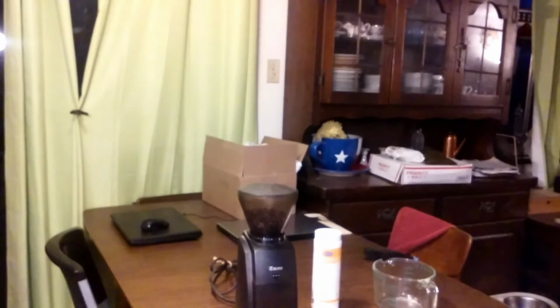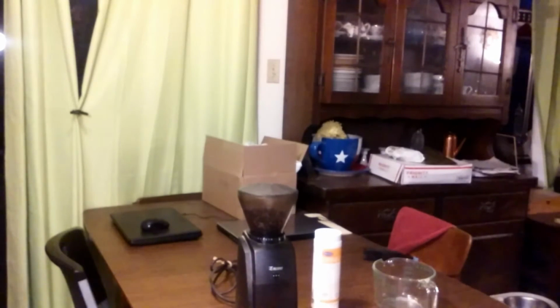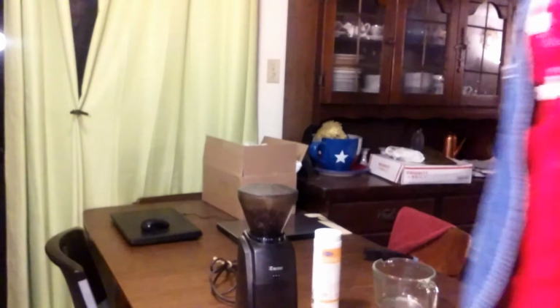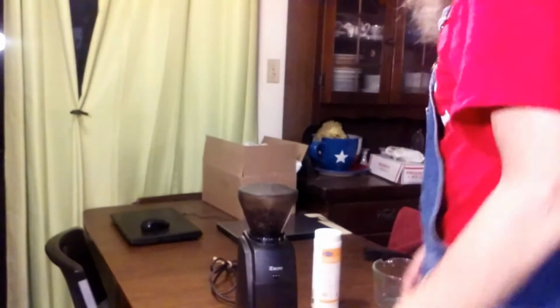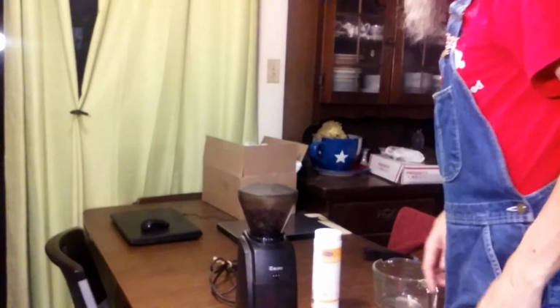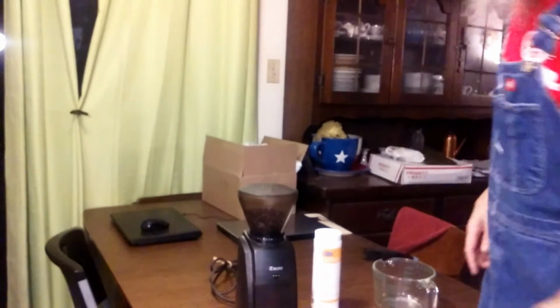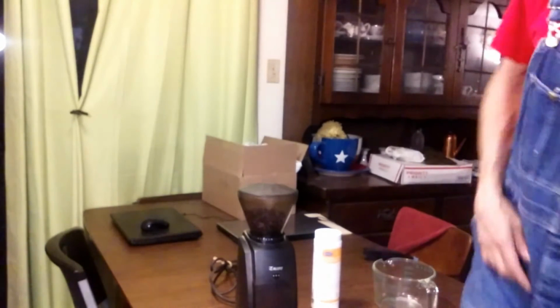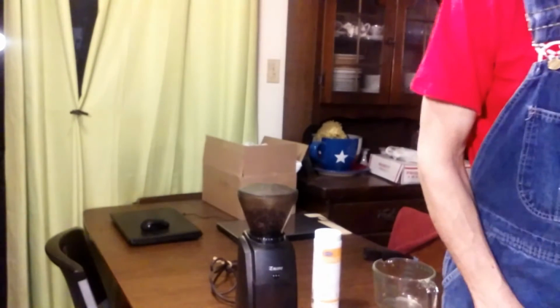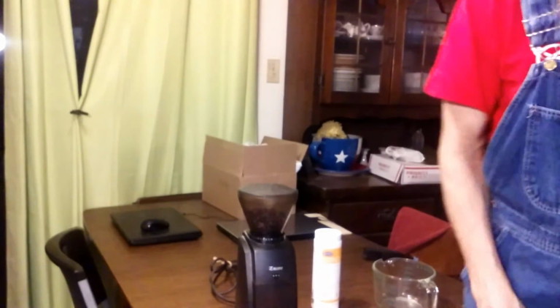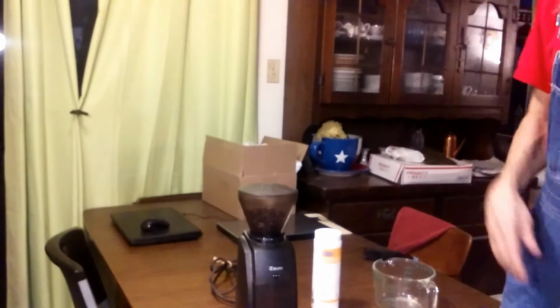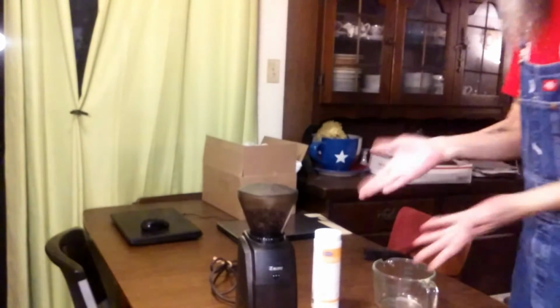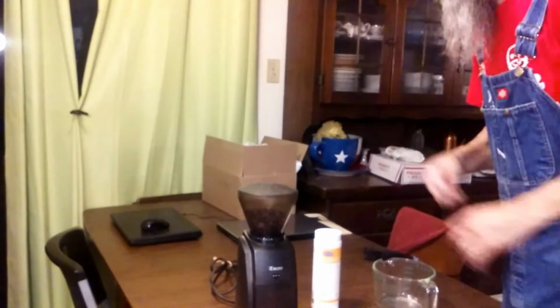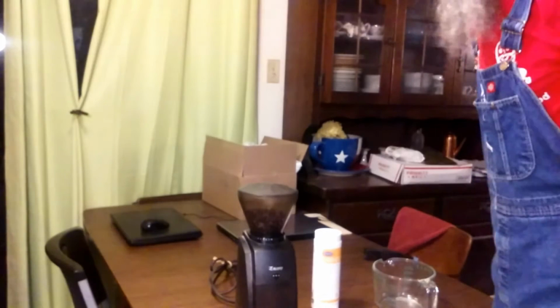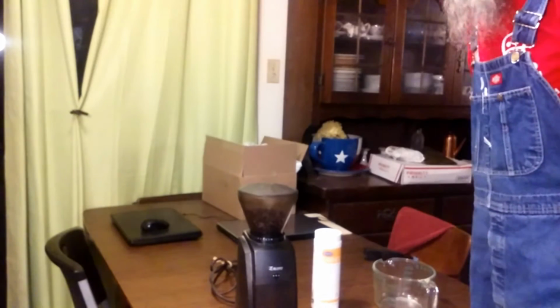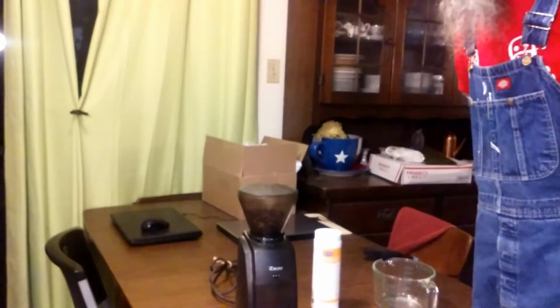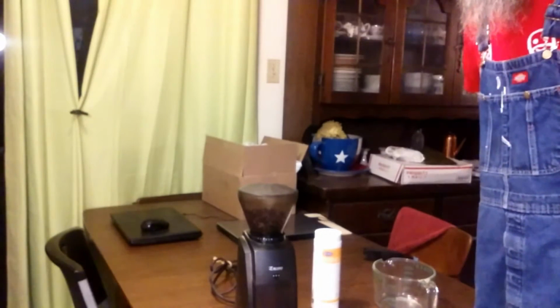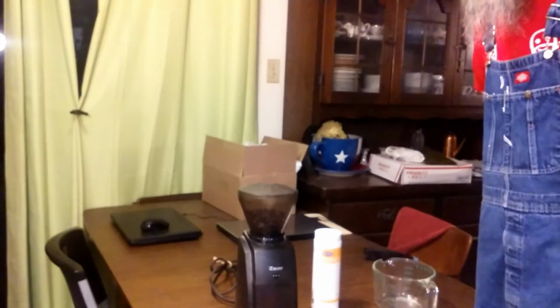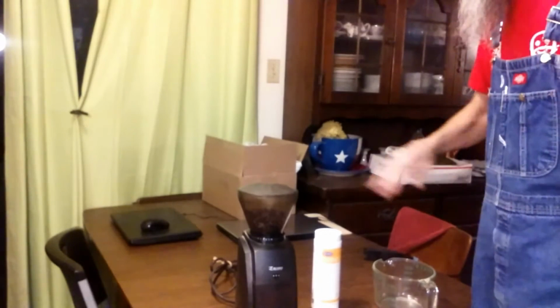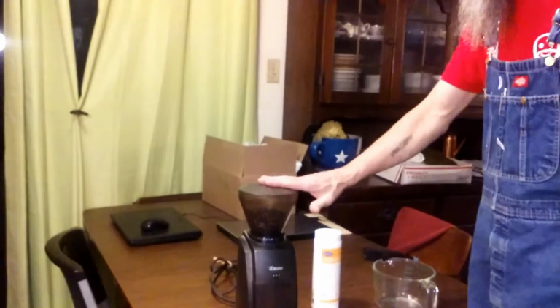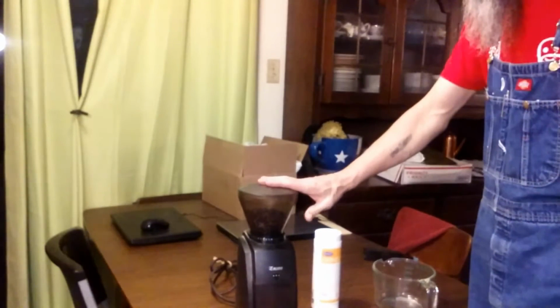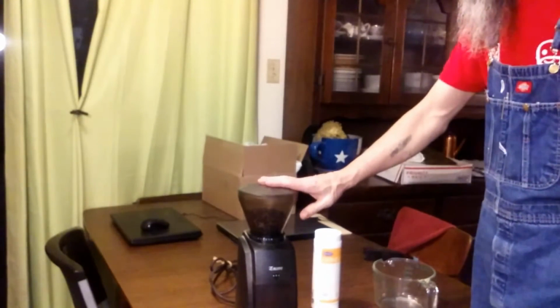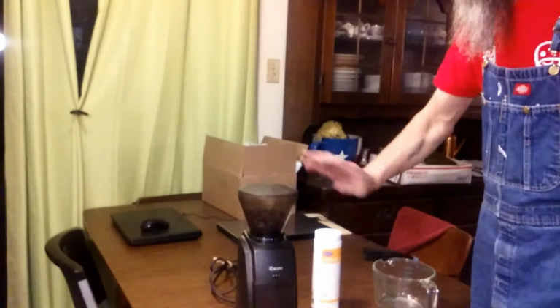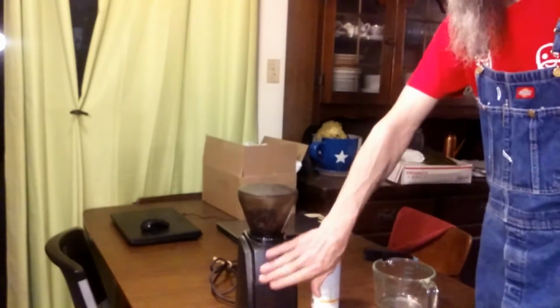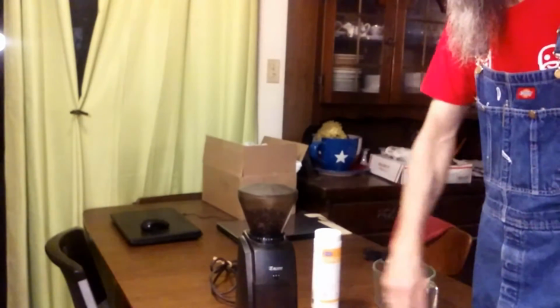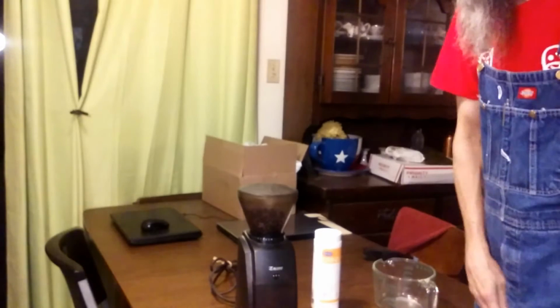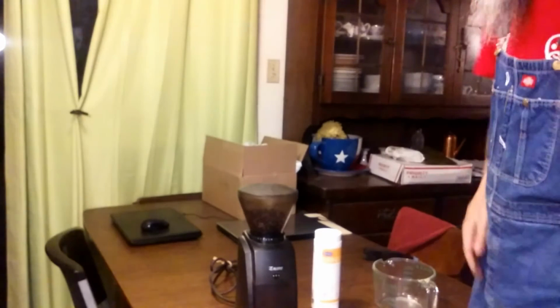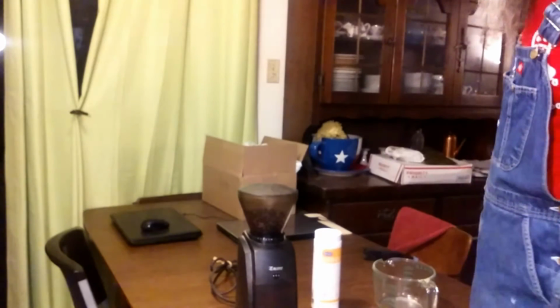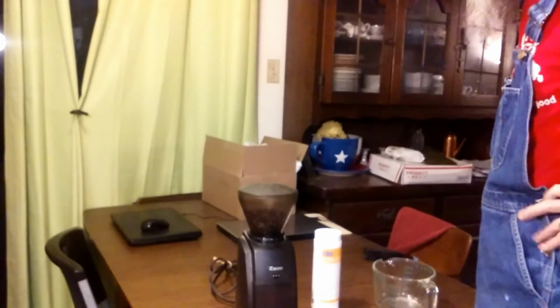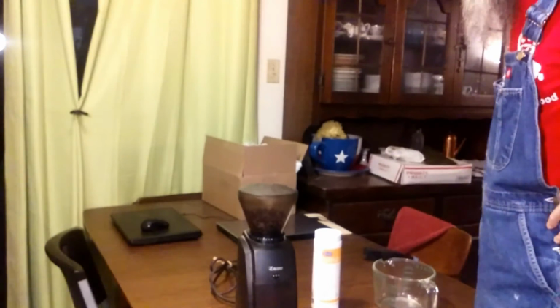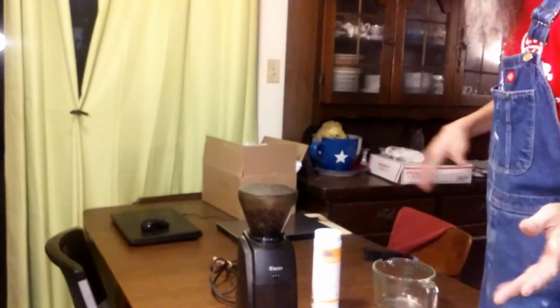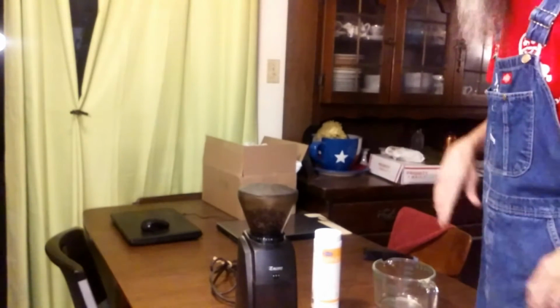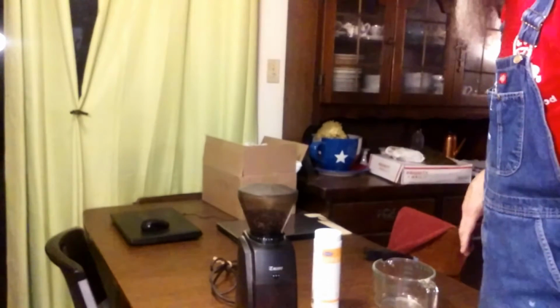Hey there YouTube, Head Idiot here. If you have a Baratza coffee bean grinder — we have an Encore, but they make several models.